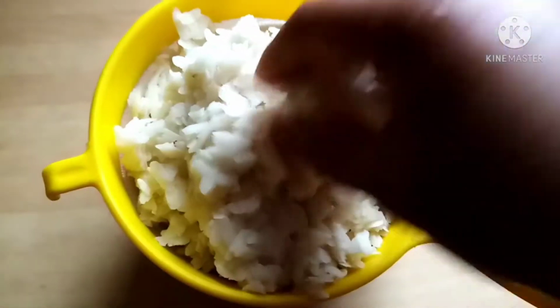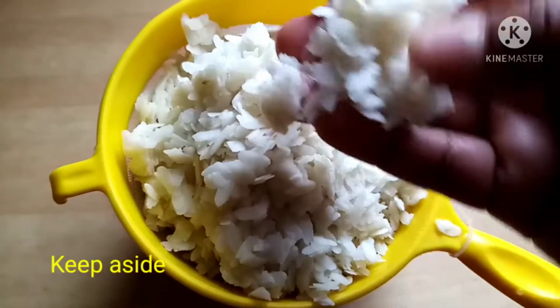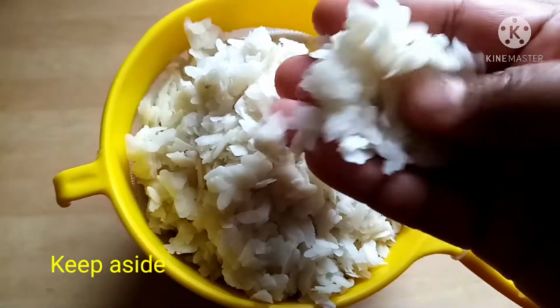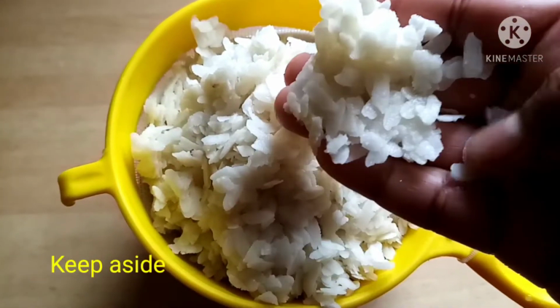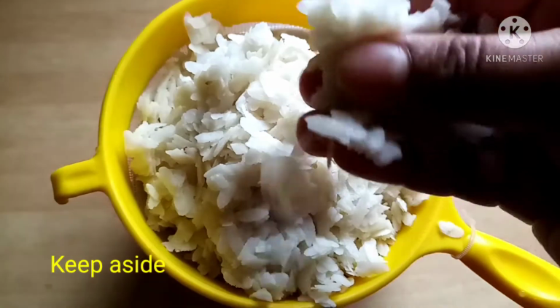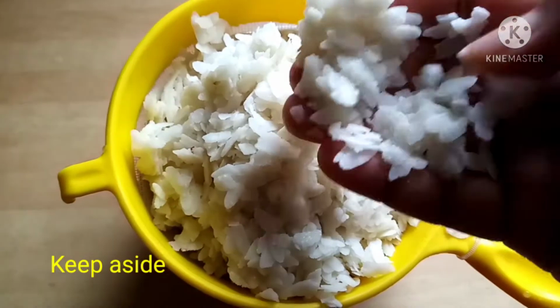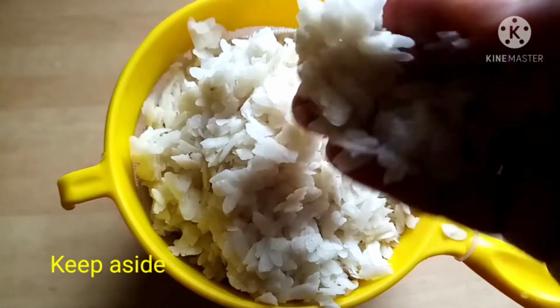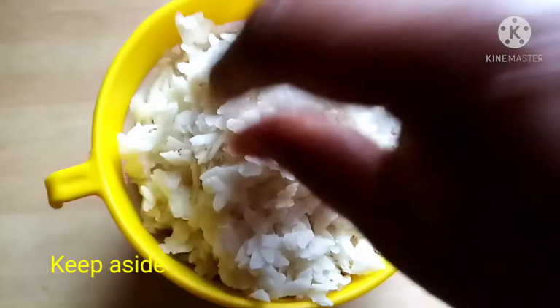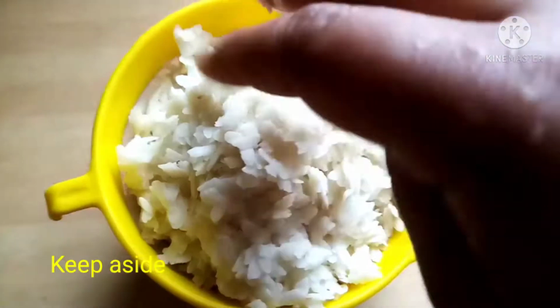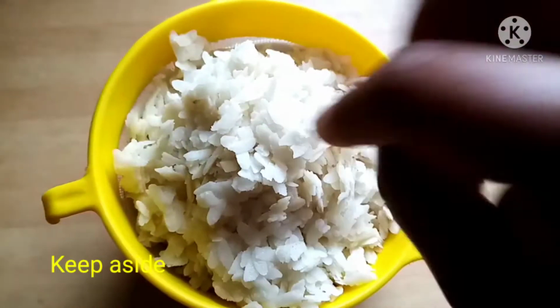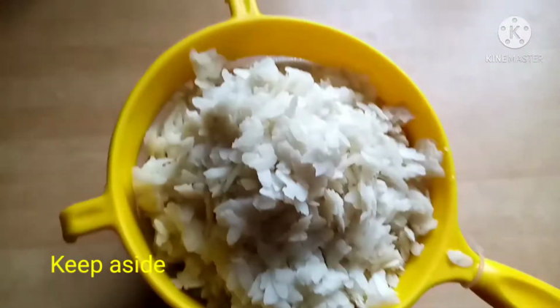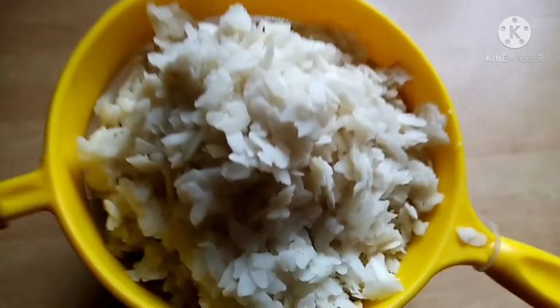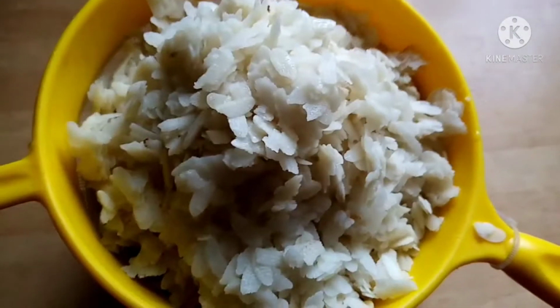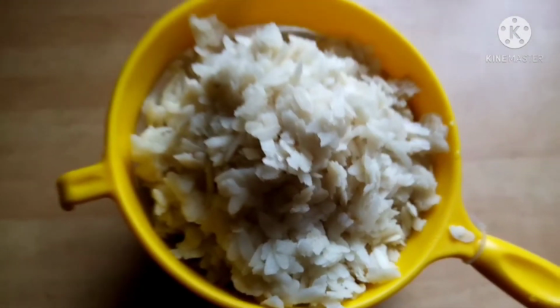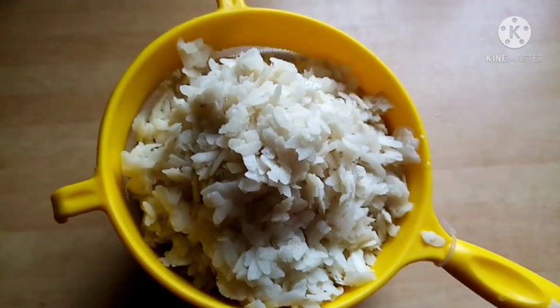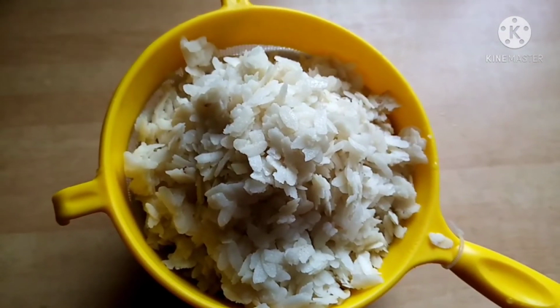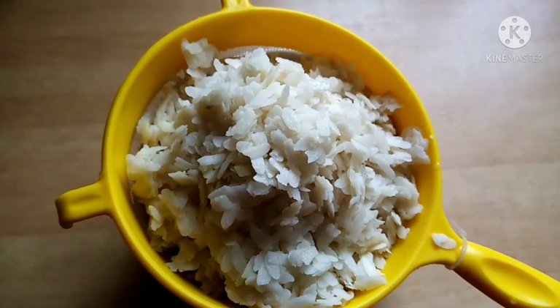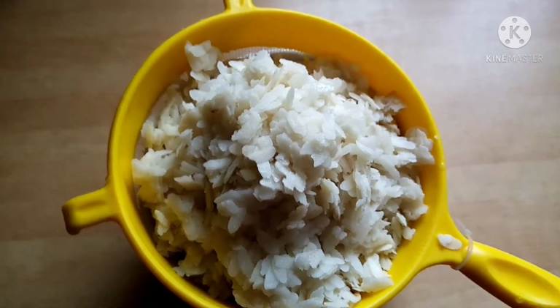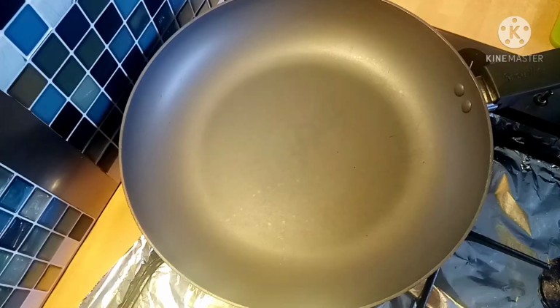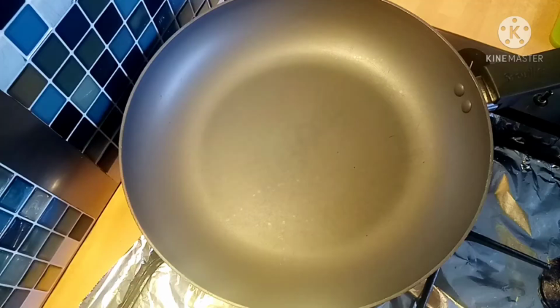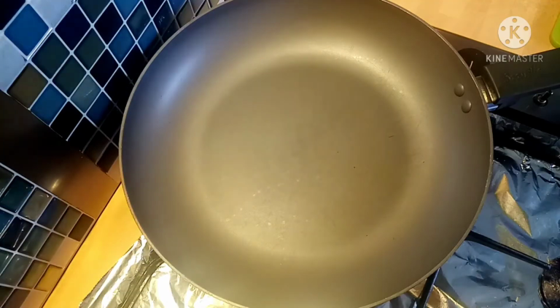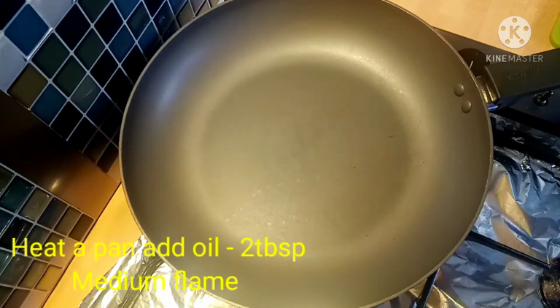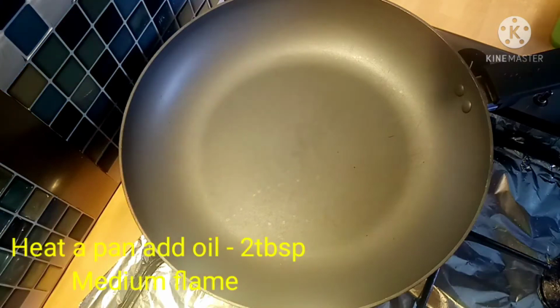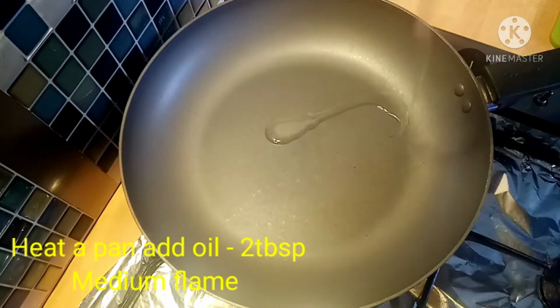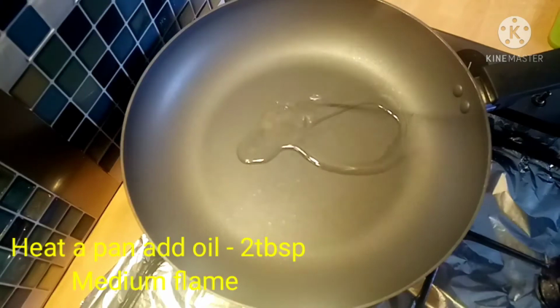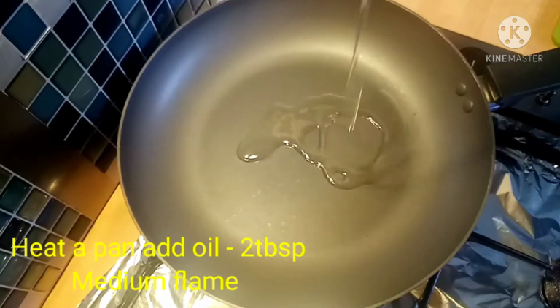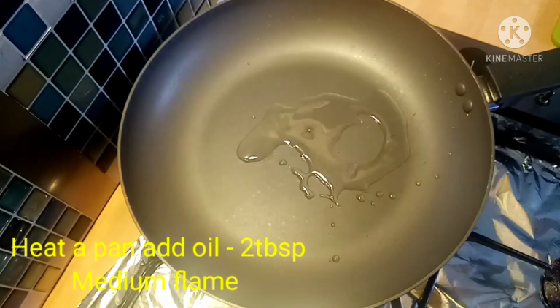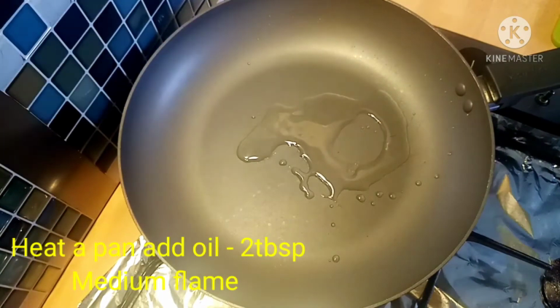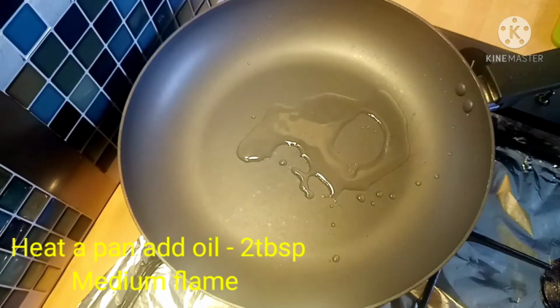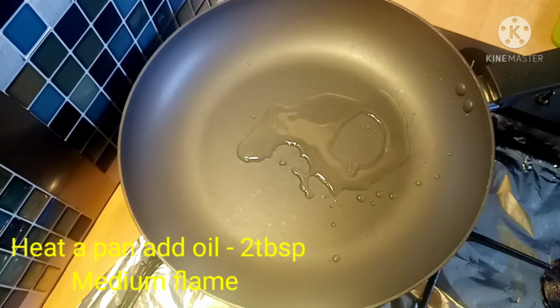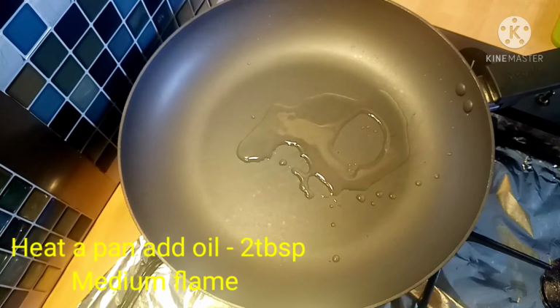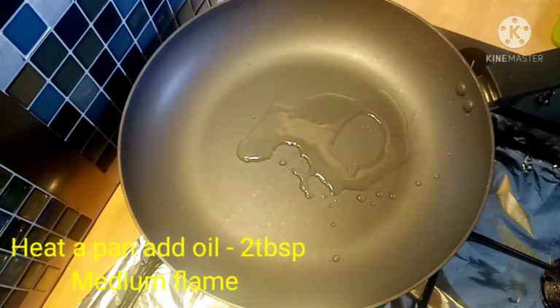Now I will add it. It is correct. Add a pan and set it to medium flame. Heat it on medium flame.